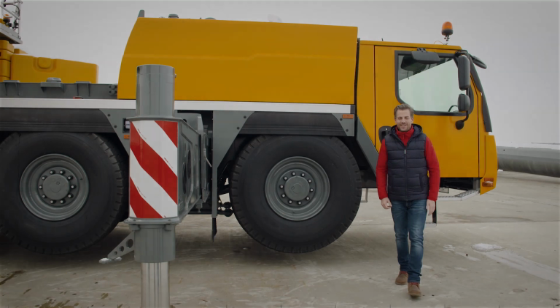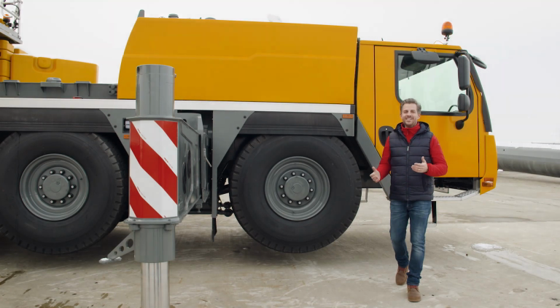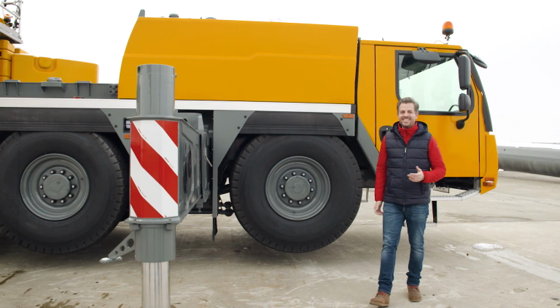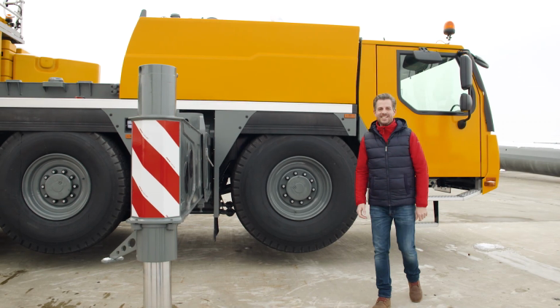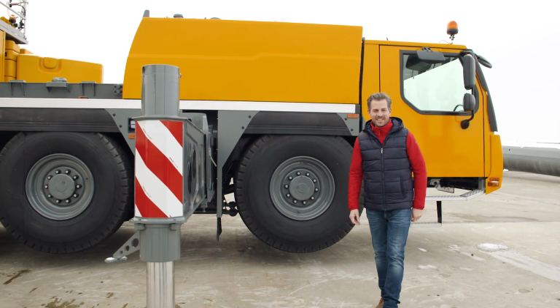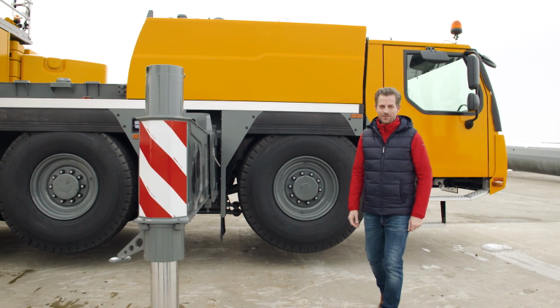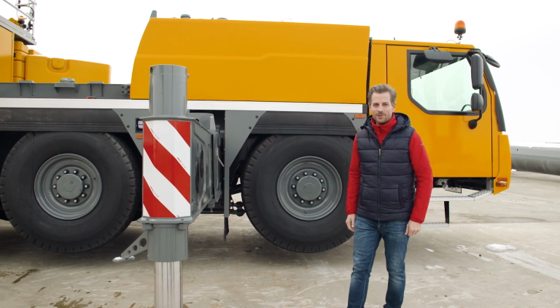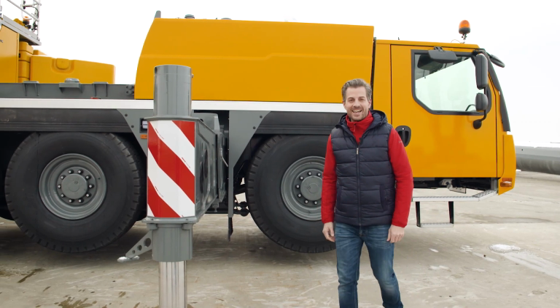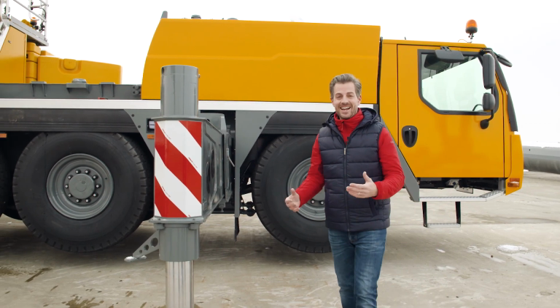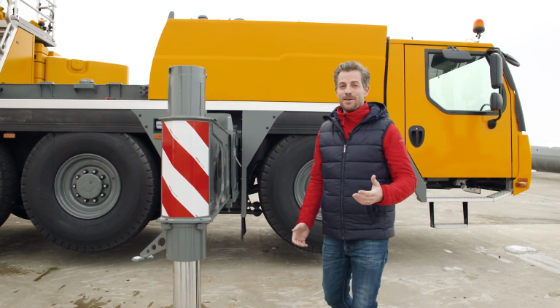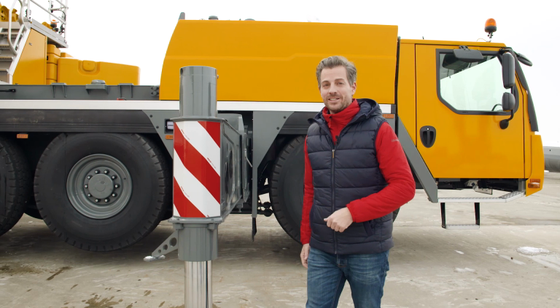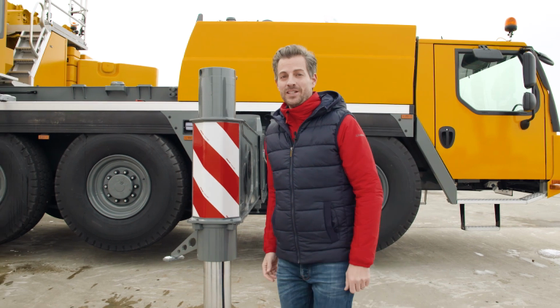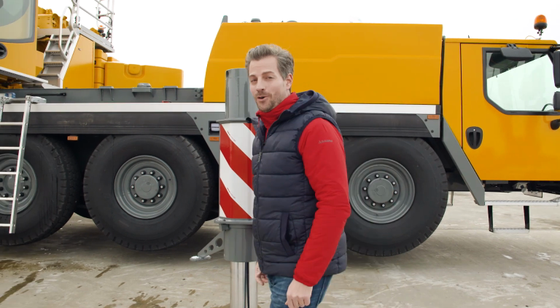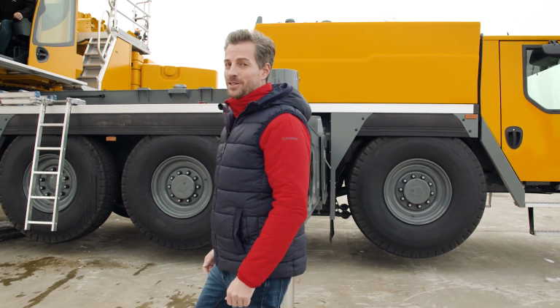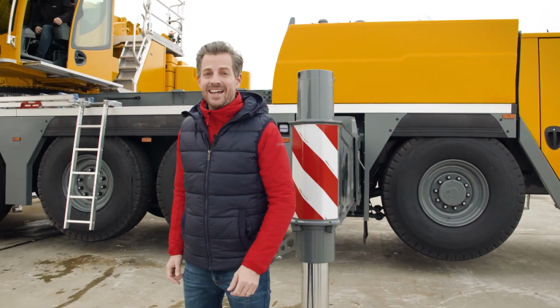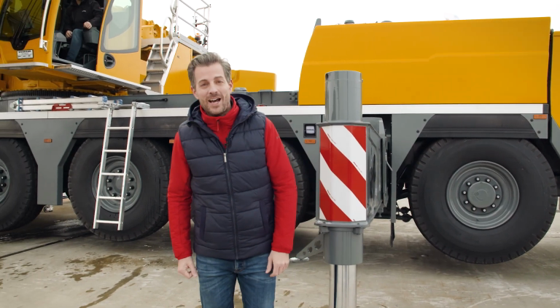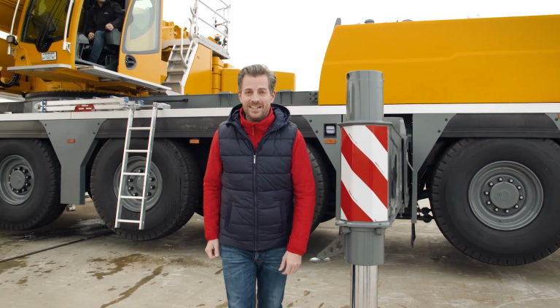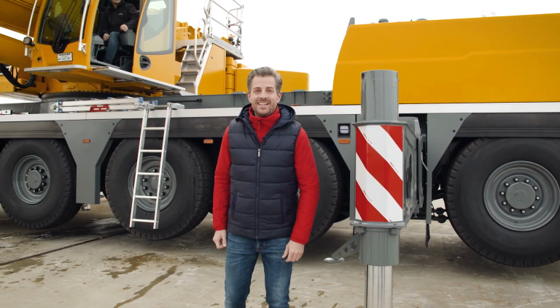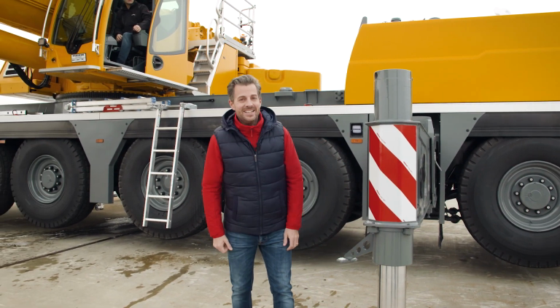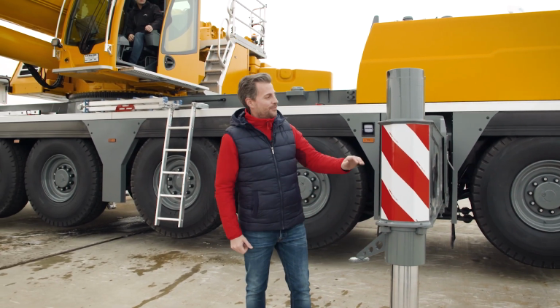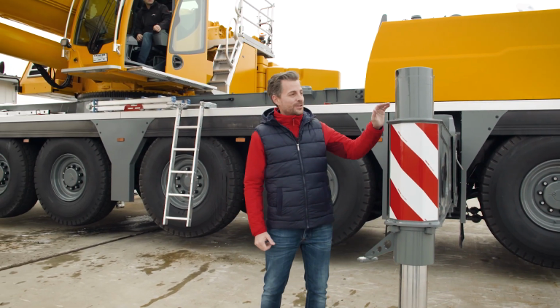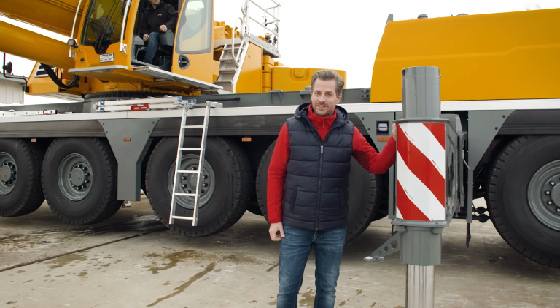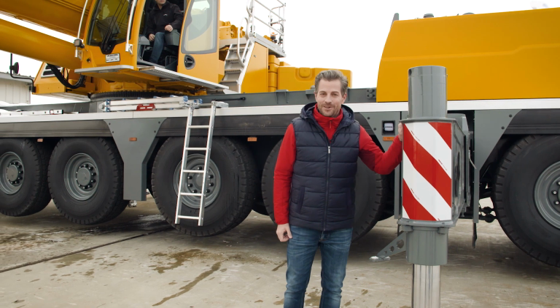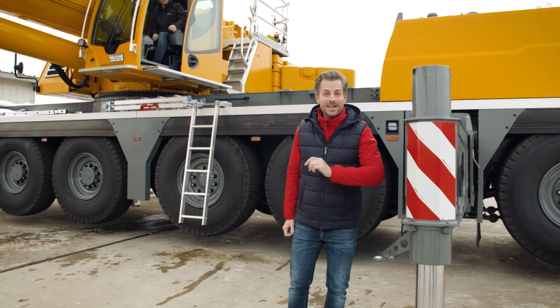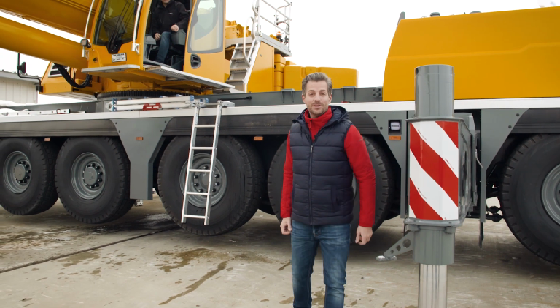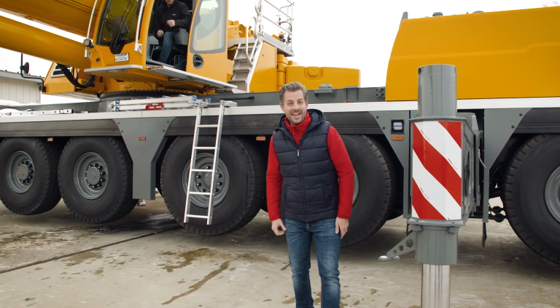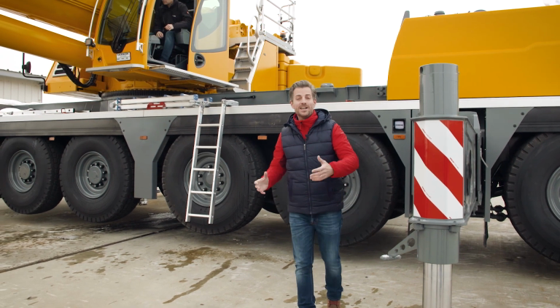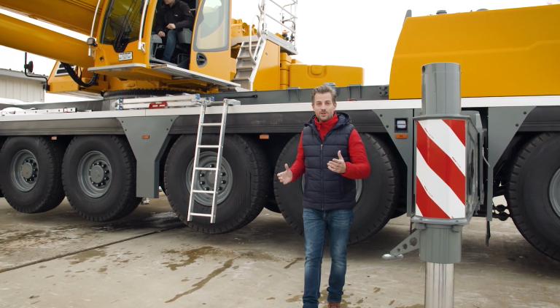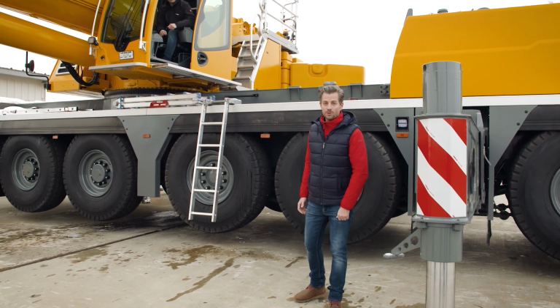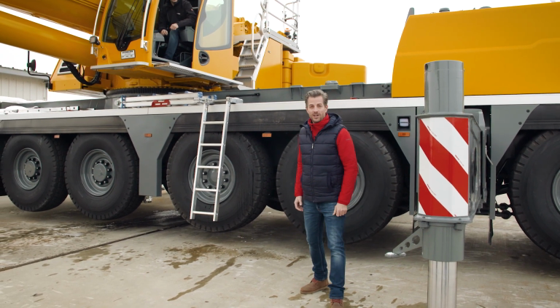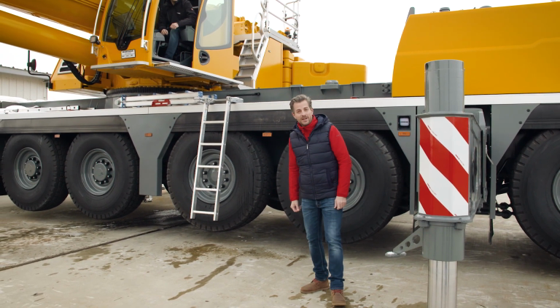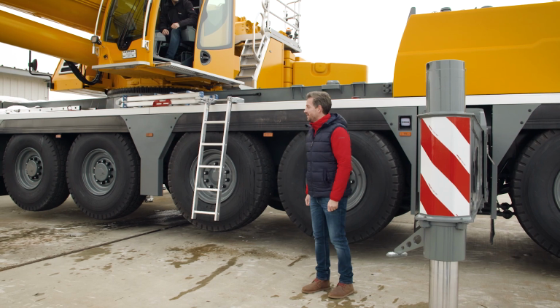While the first LTM 1650-8.1 cranes were completing their first jobs, yet another new all-terrain crane was ready to go: the LTM 1150-5.3. And for this crane there was something new too — the first virtual product launch for a mobile crane.